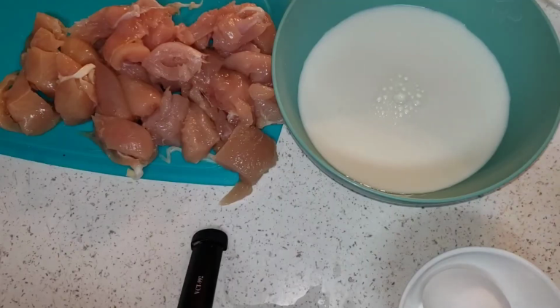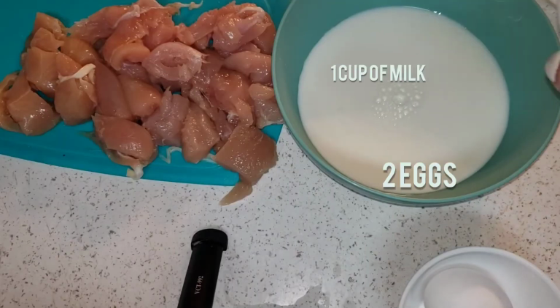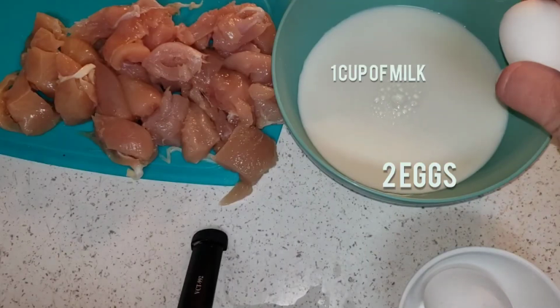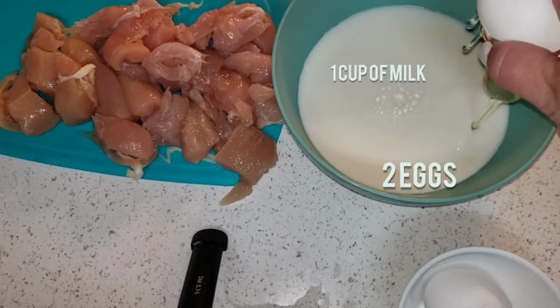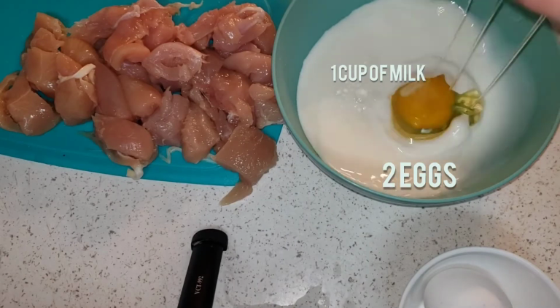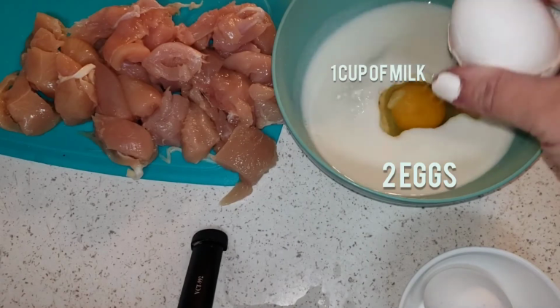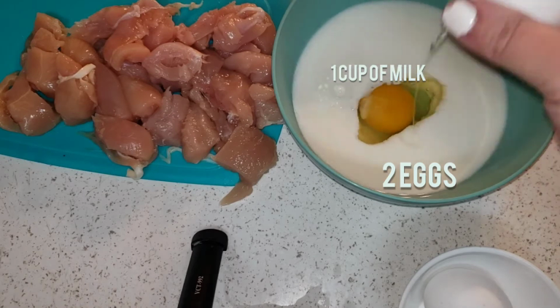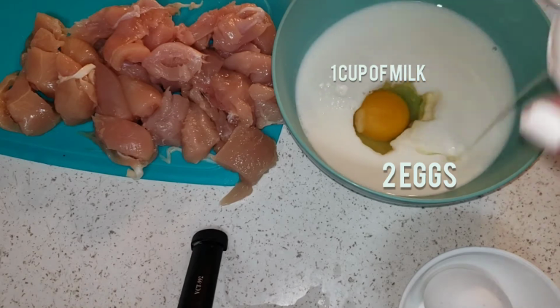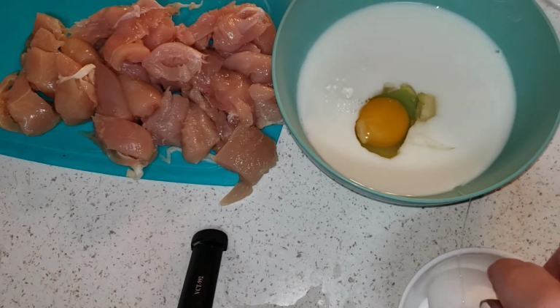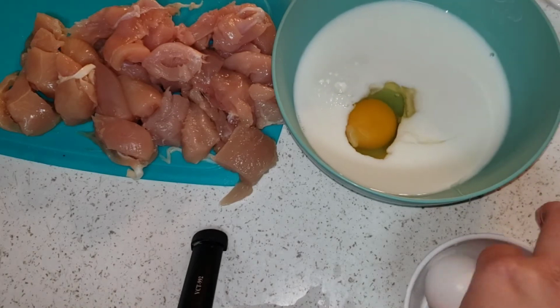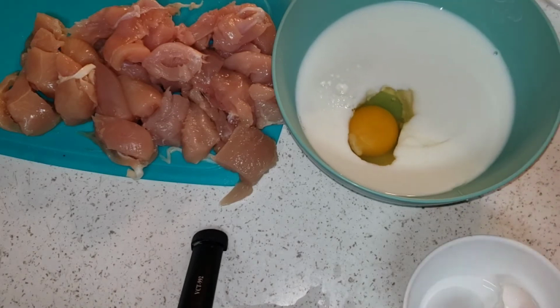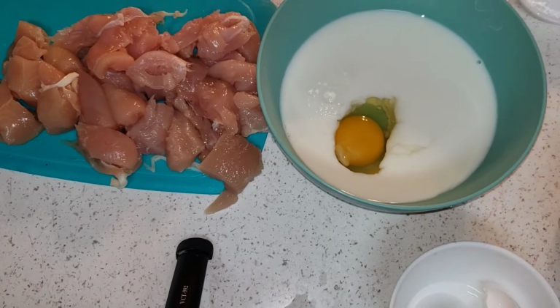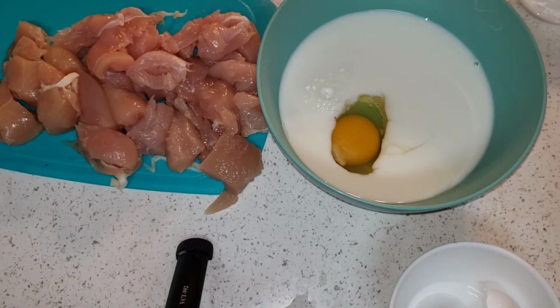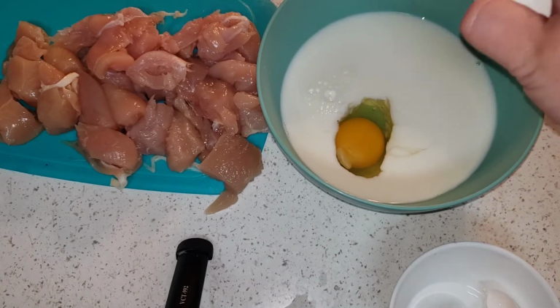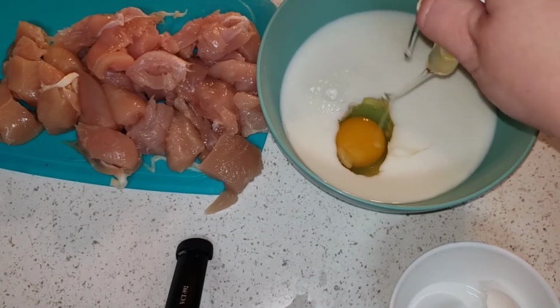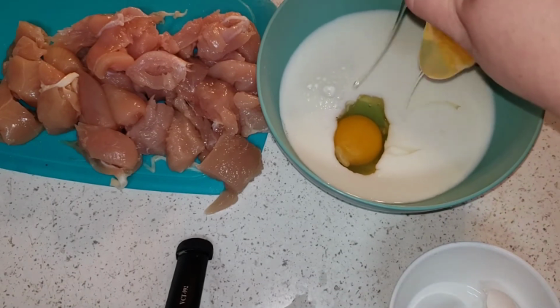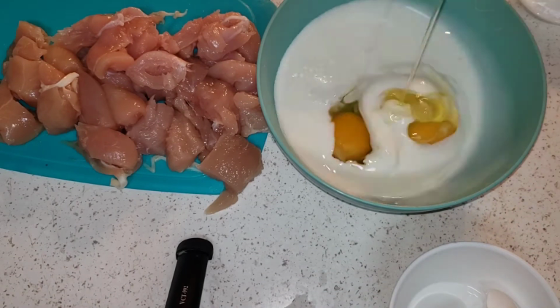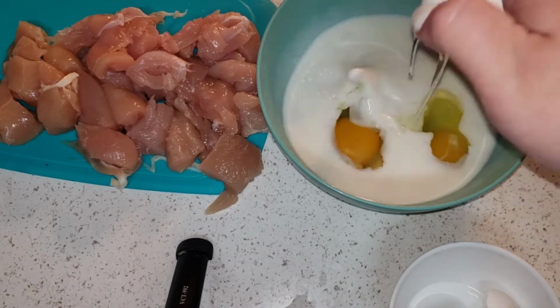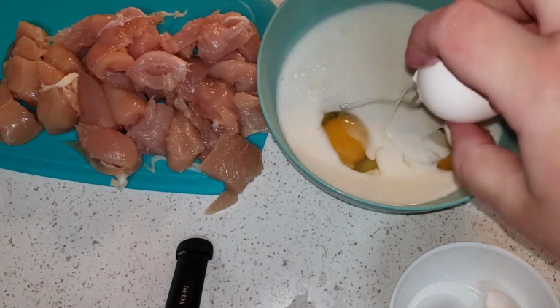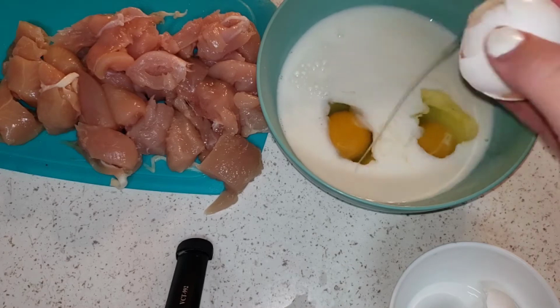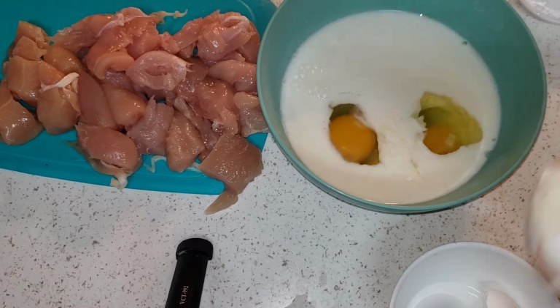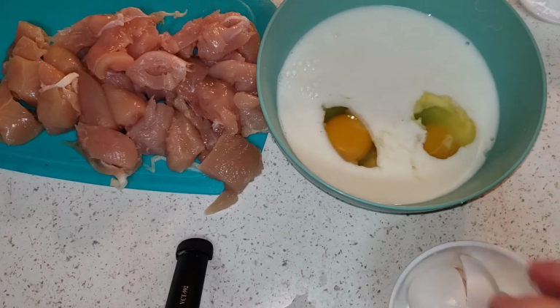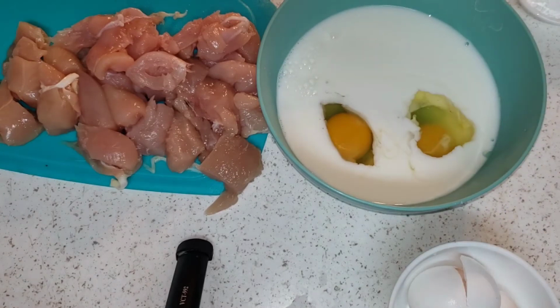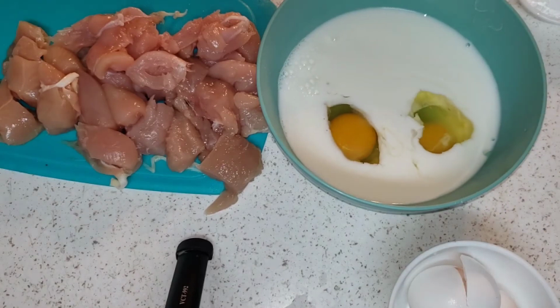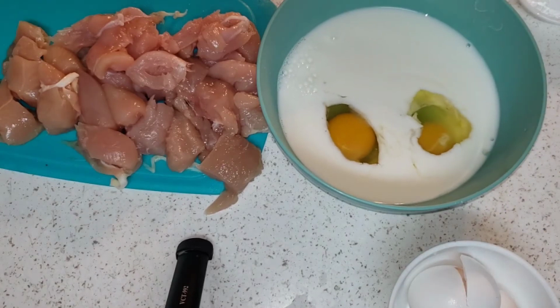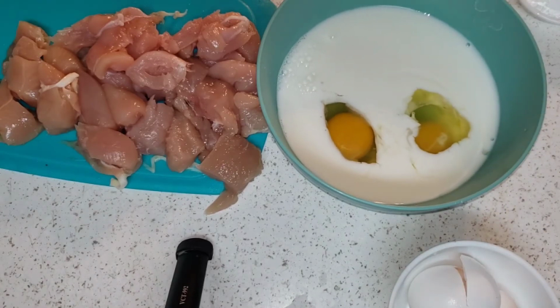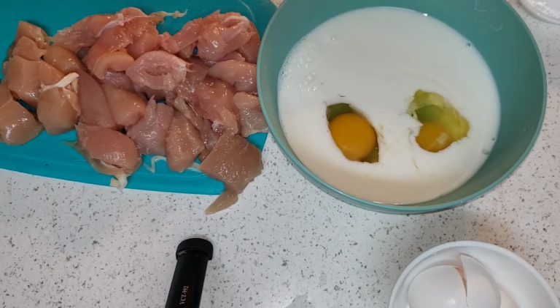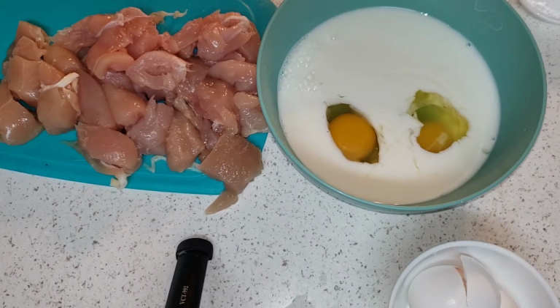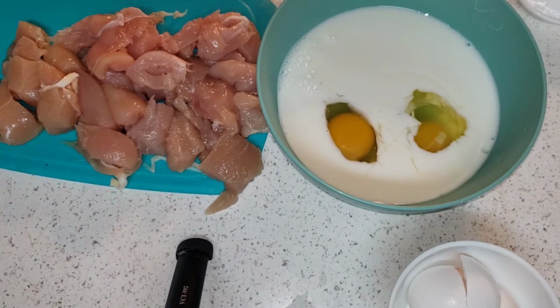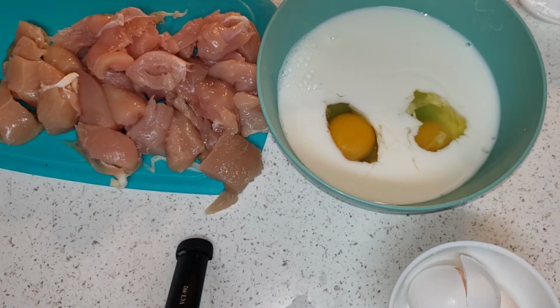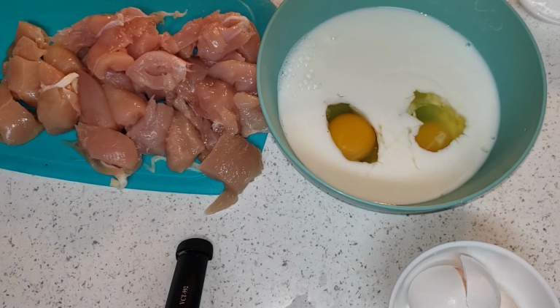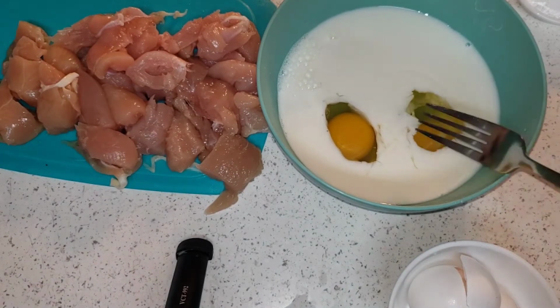Next I'm going to take a cup of milk and two eggs and I'm going to mix that together. All of the ingredients and measurements will be listed in the description box below as always.